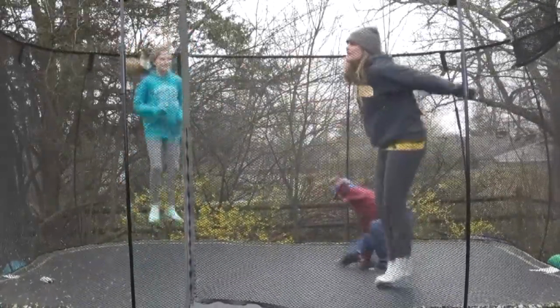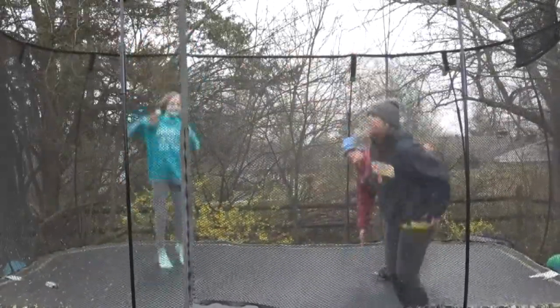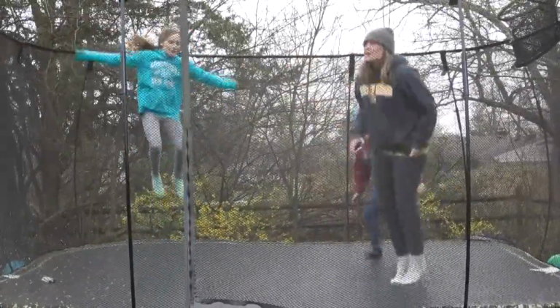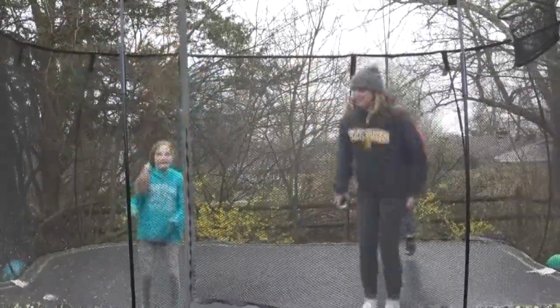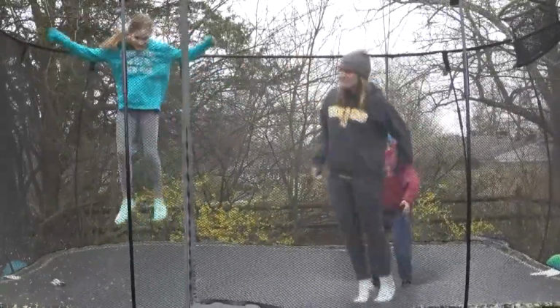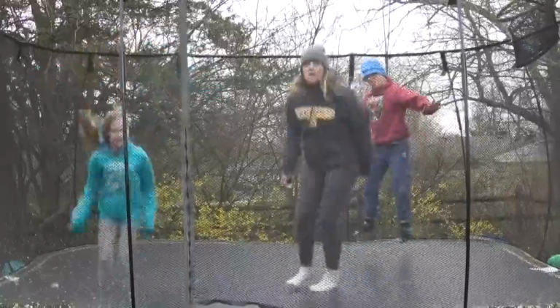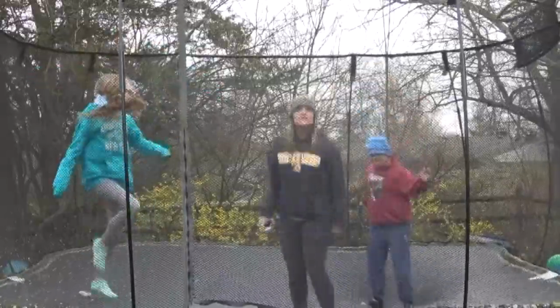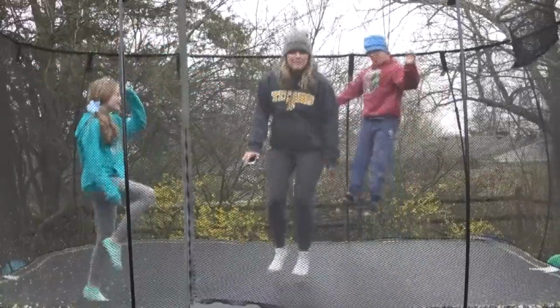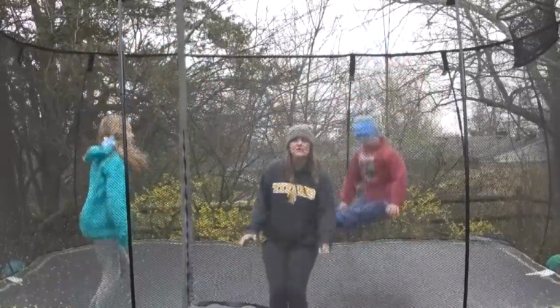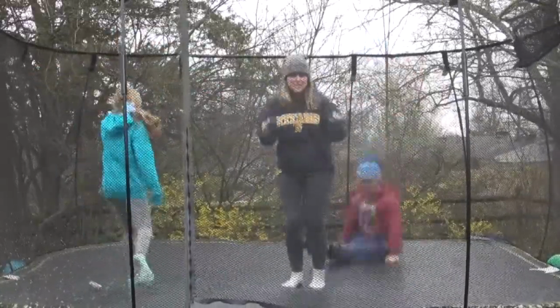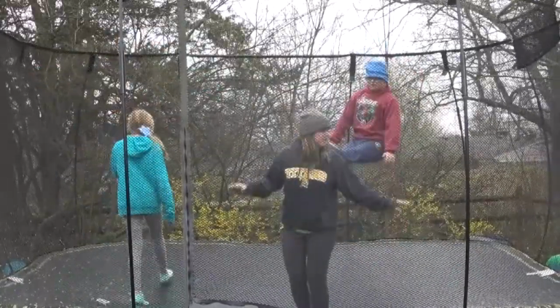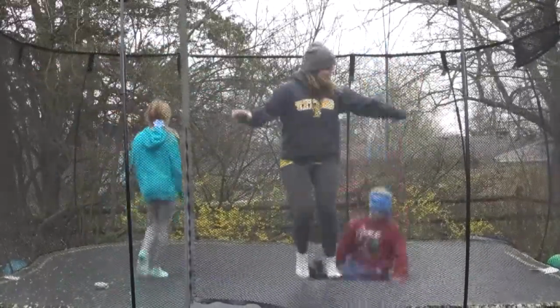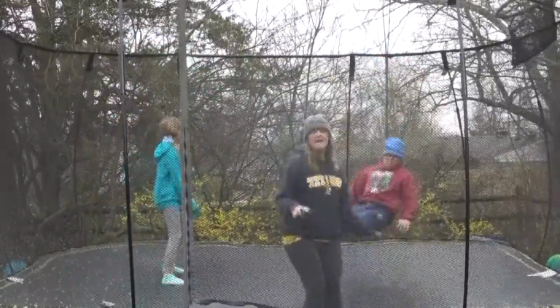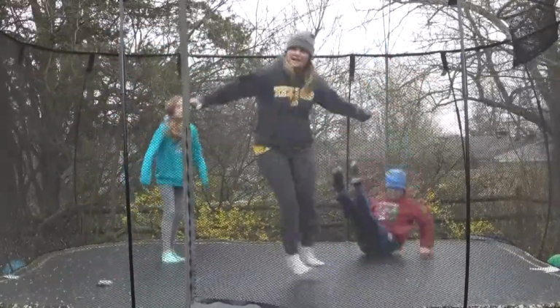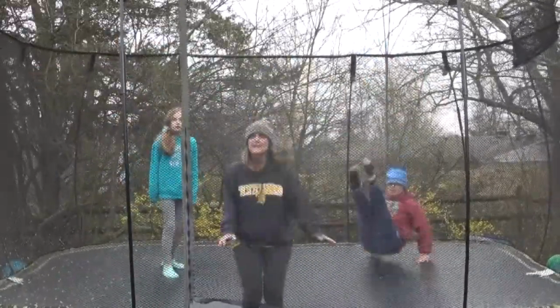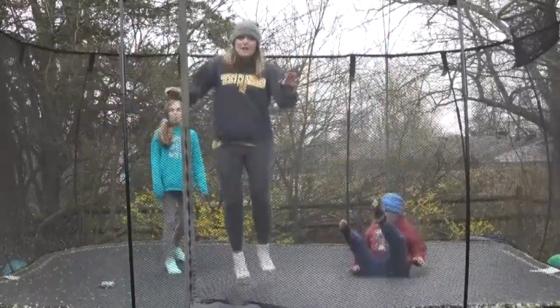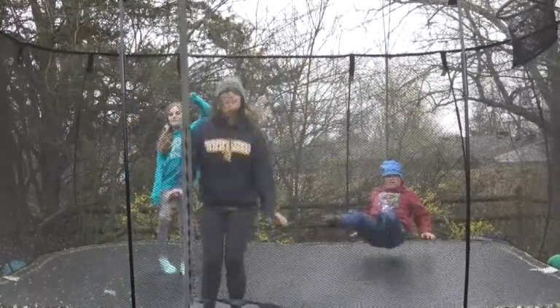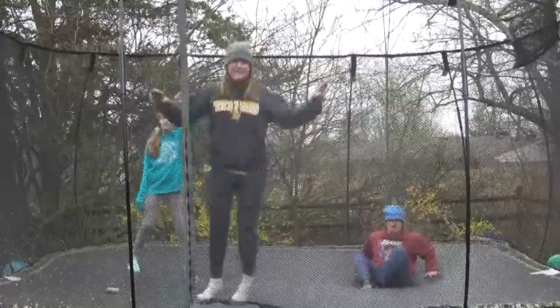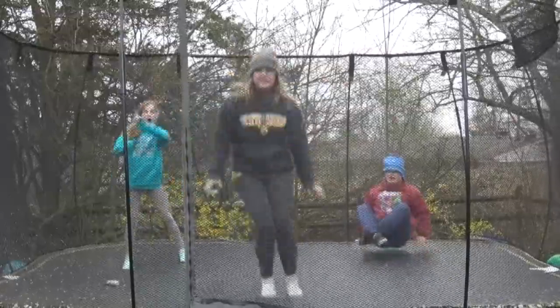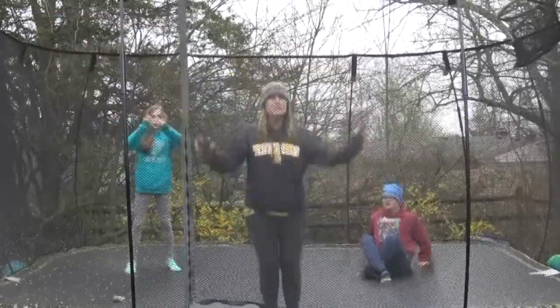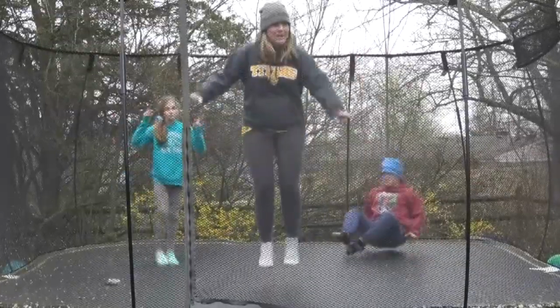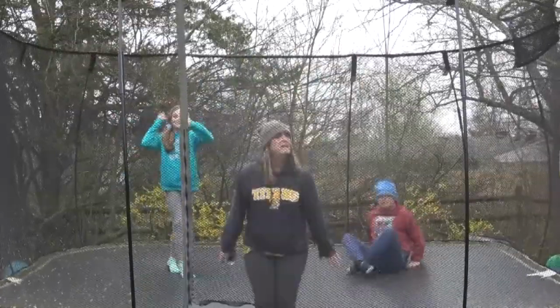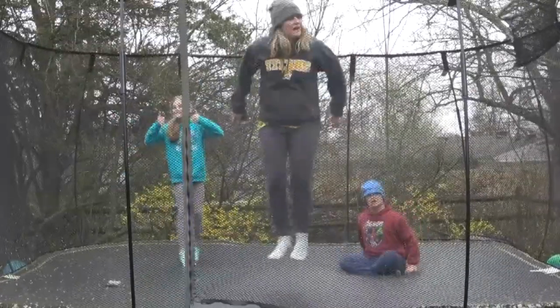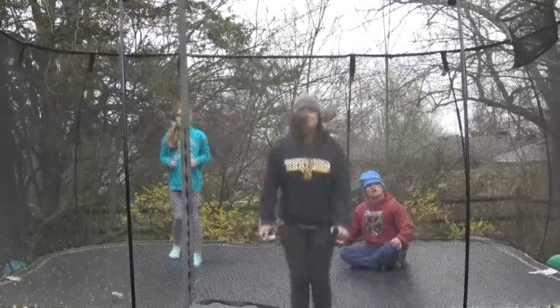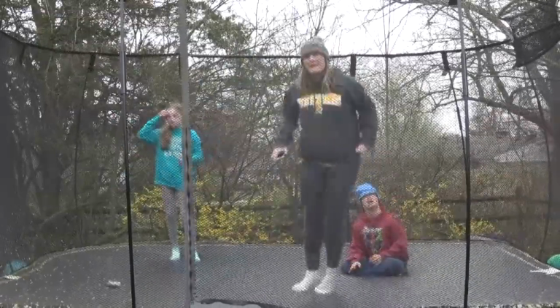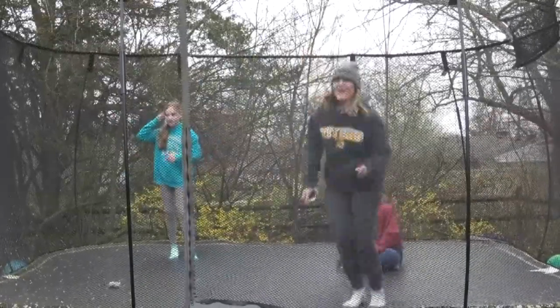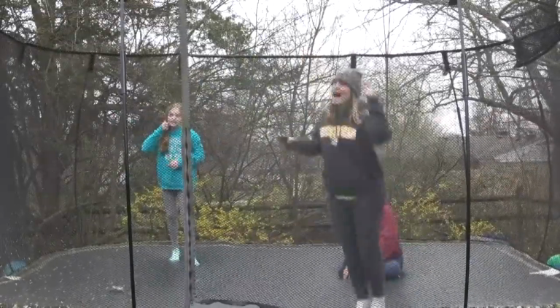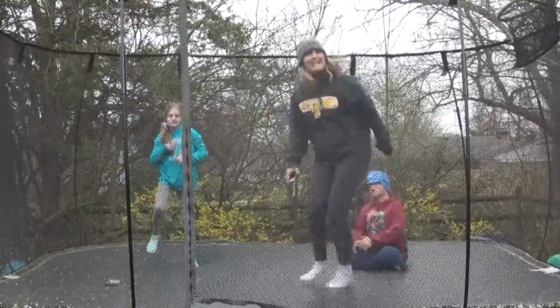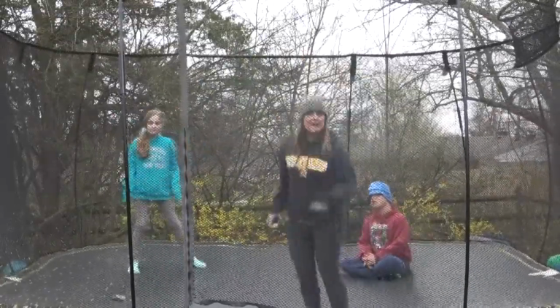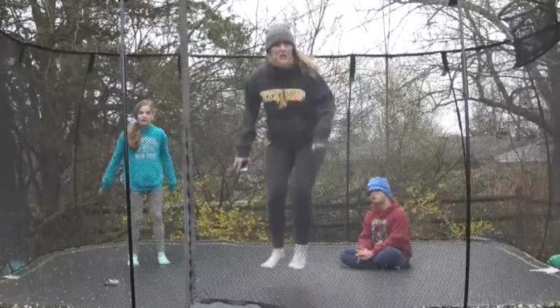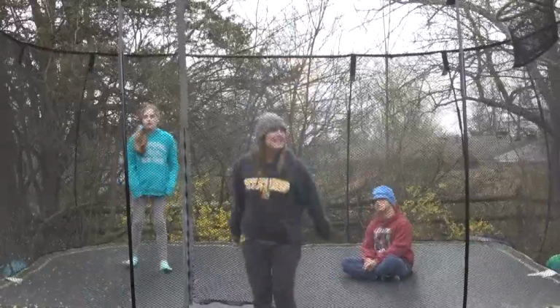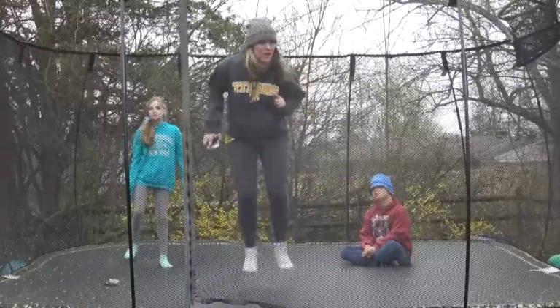Make sure you're getting back to your teachers, and please send in some videos, because I cannot come out here on the trampoline every day and jump for you.